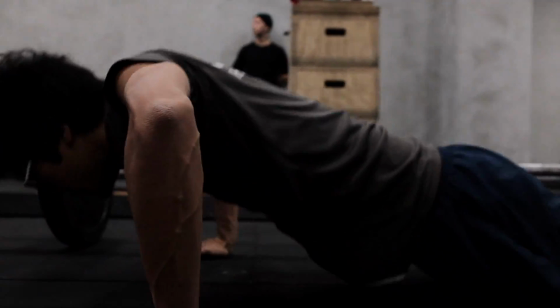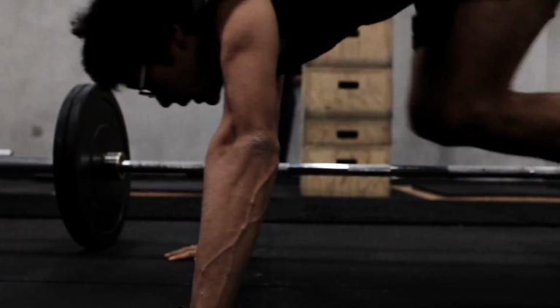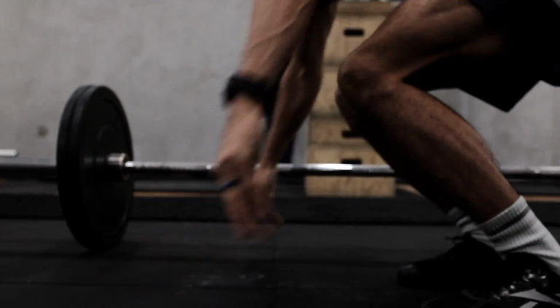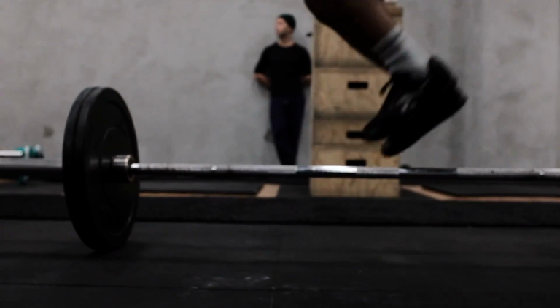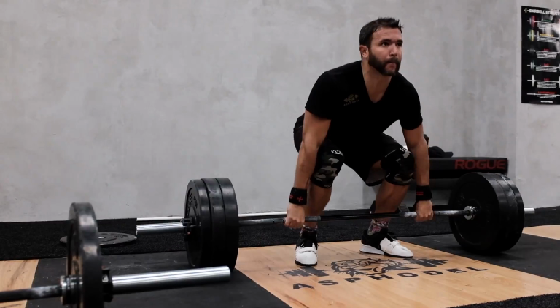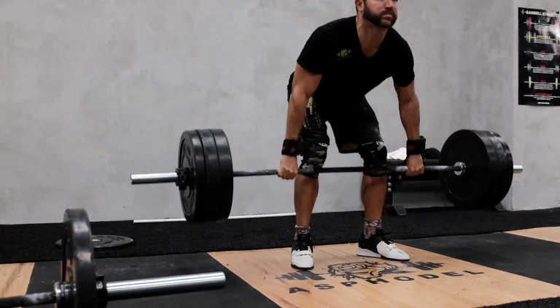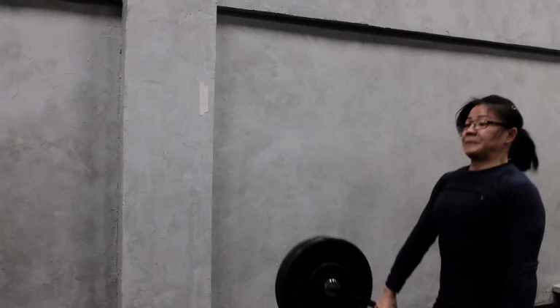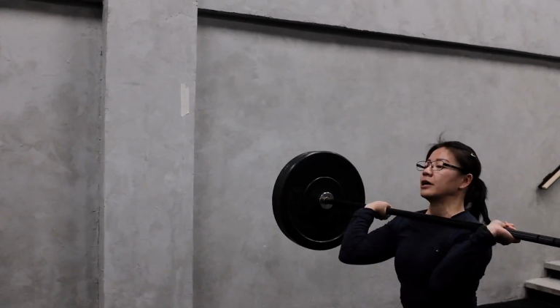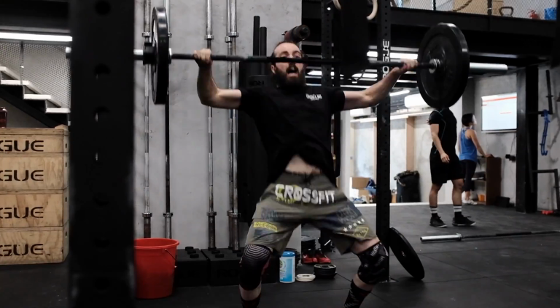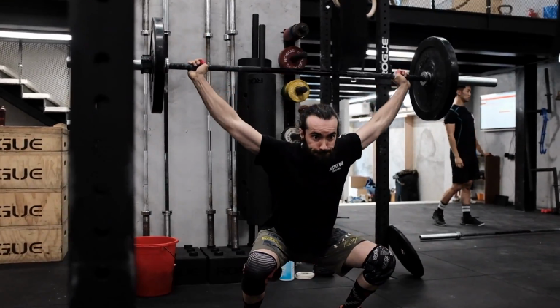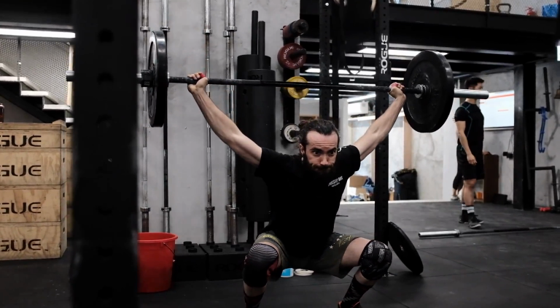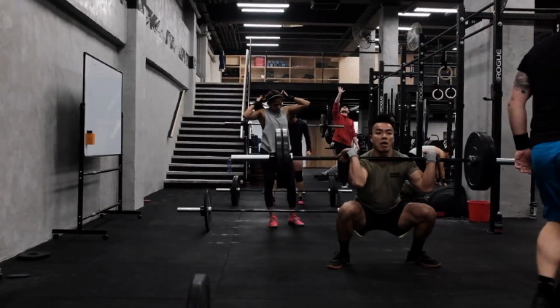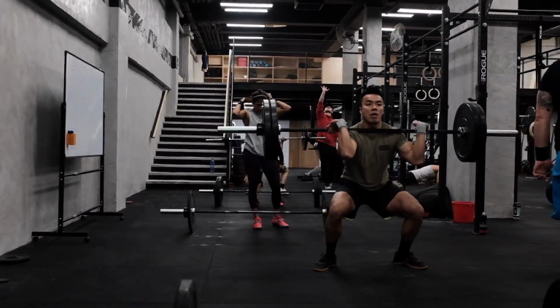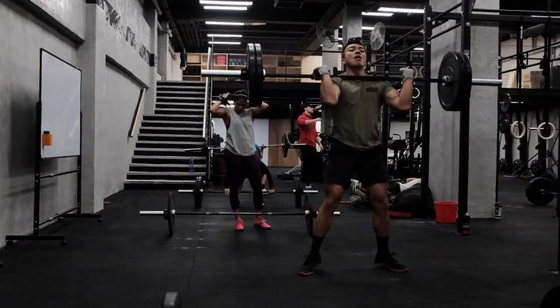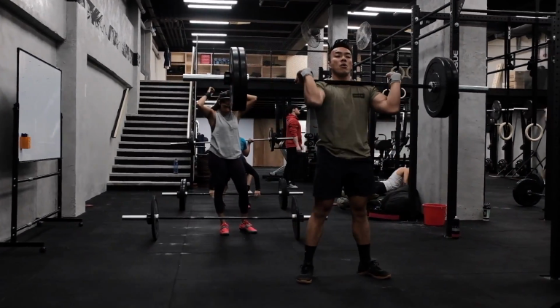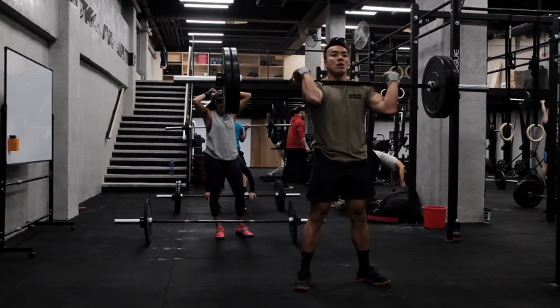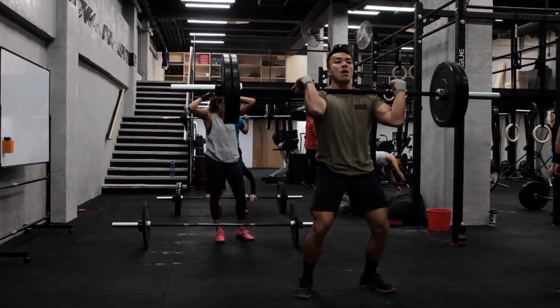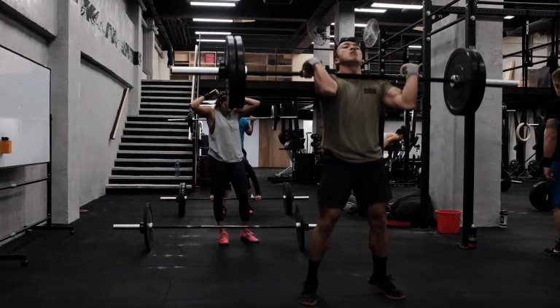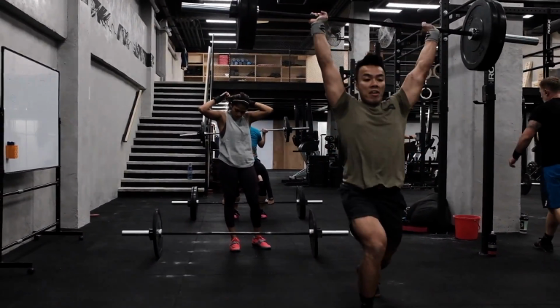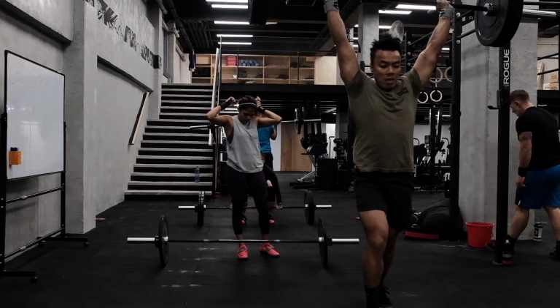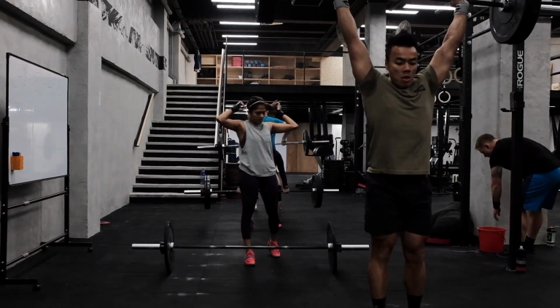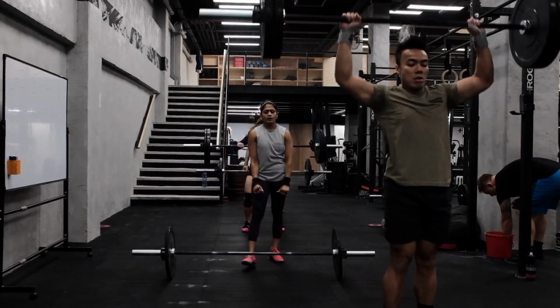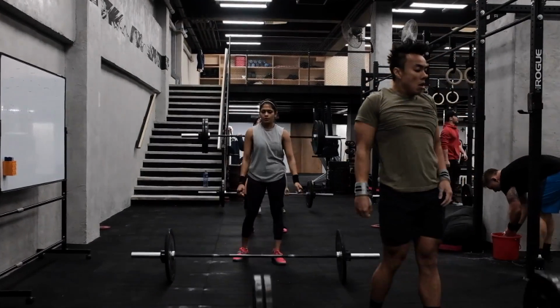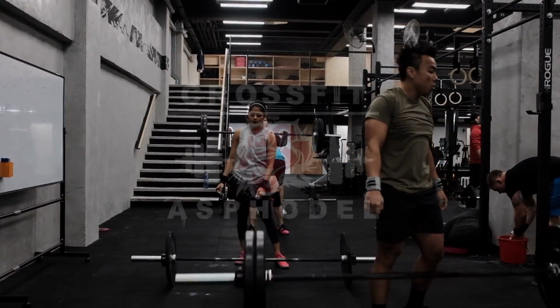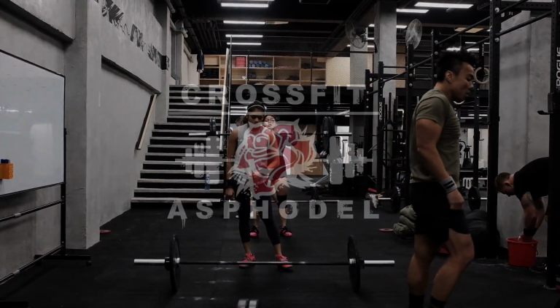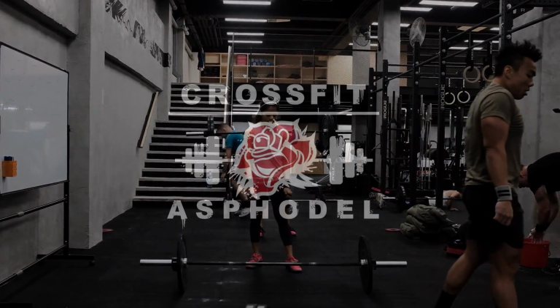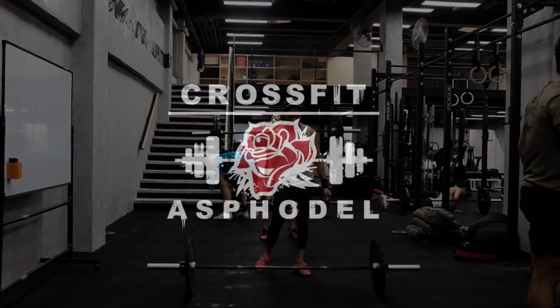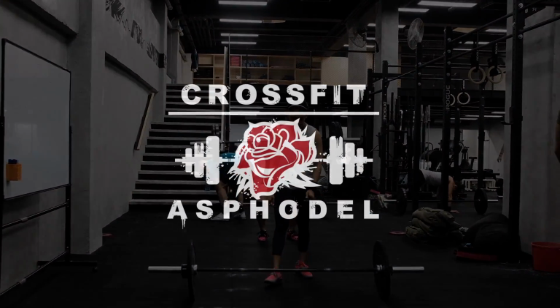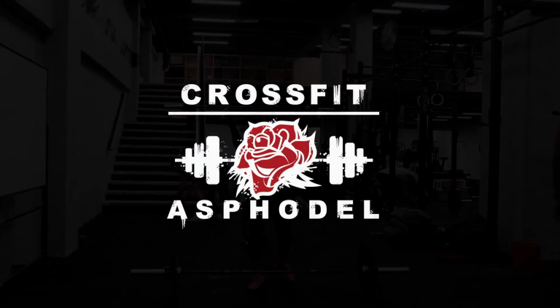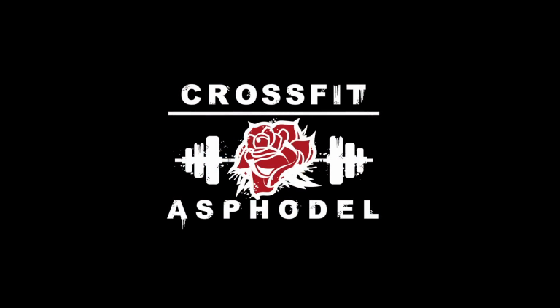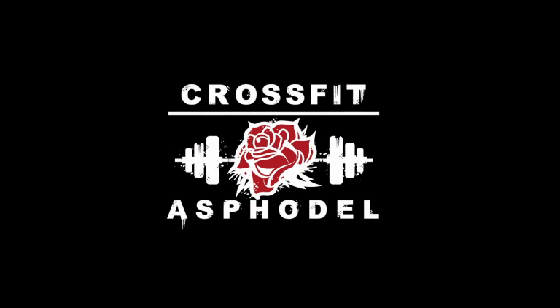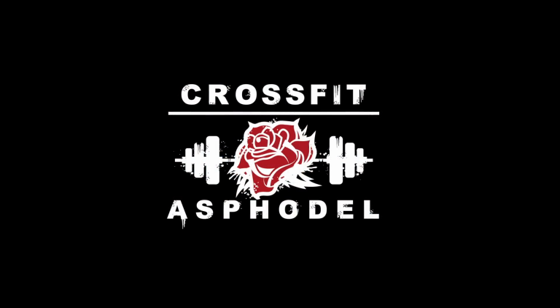We can do this. Alright. We'll get you. Ready? Oh, yeah.